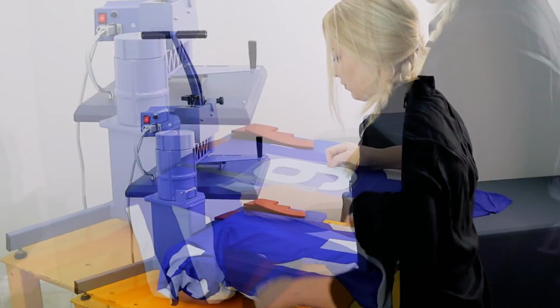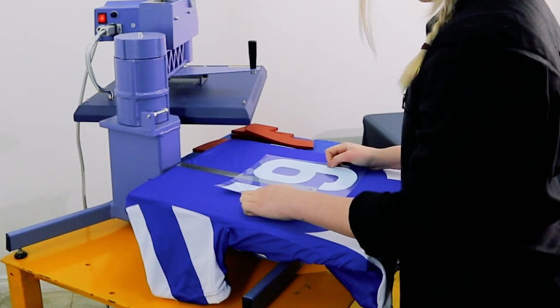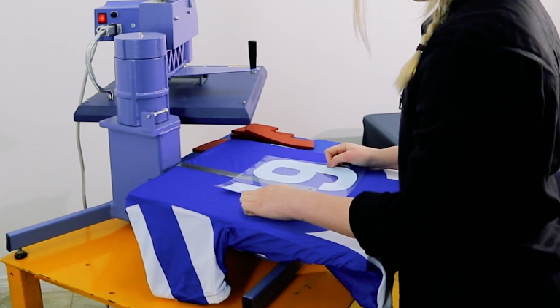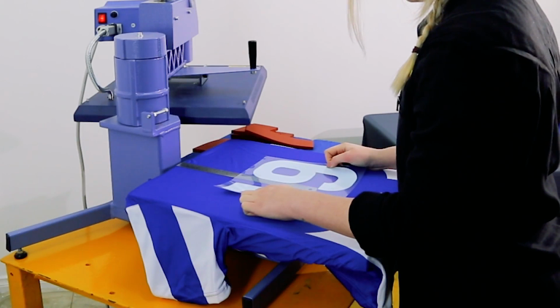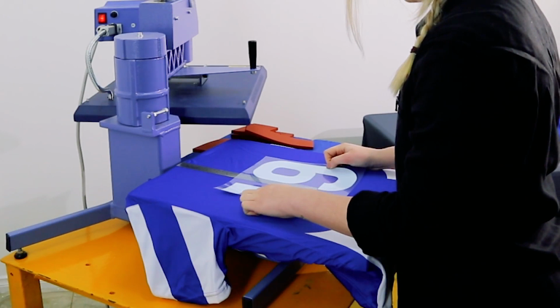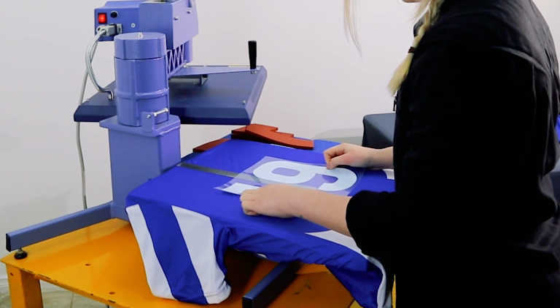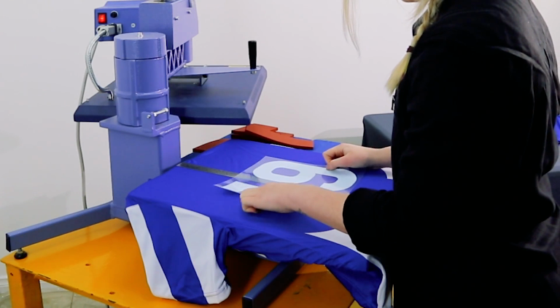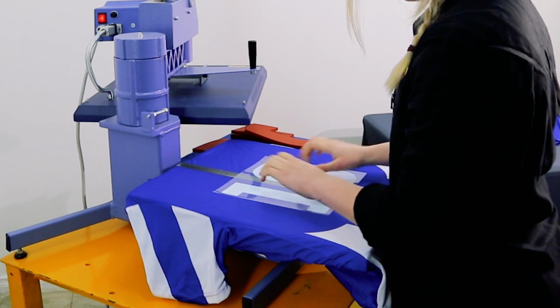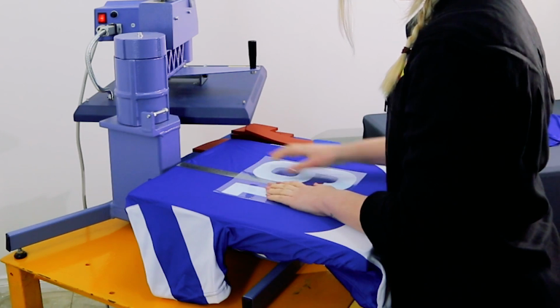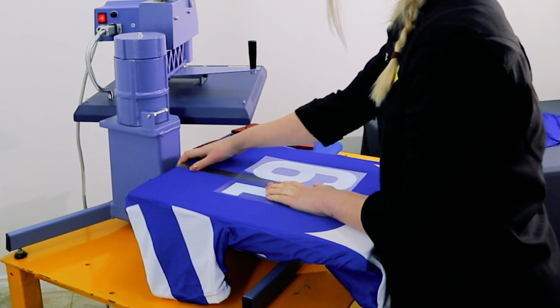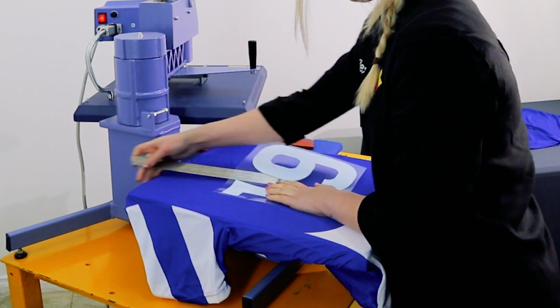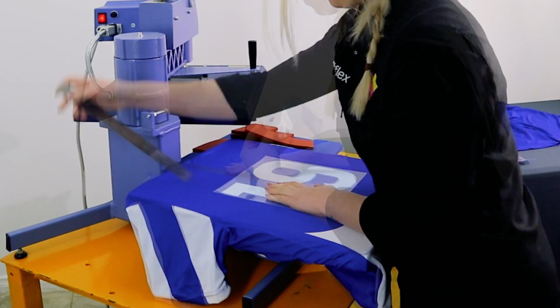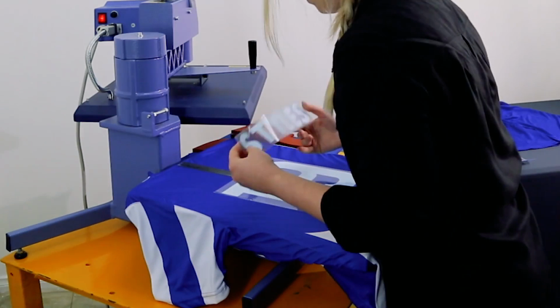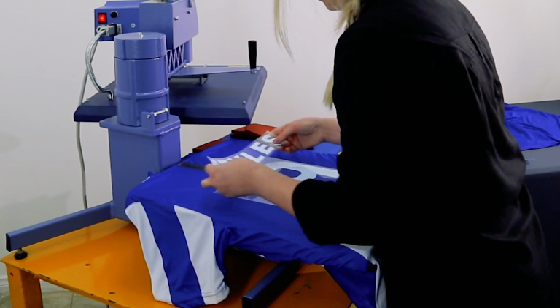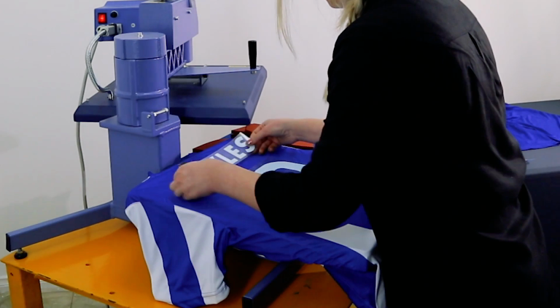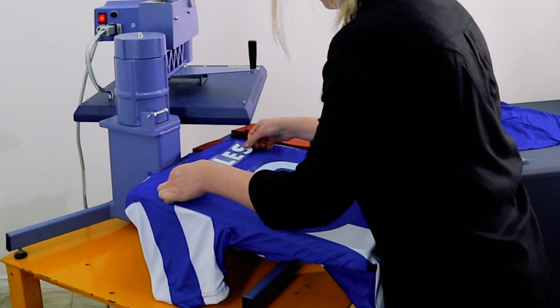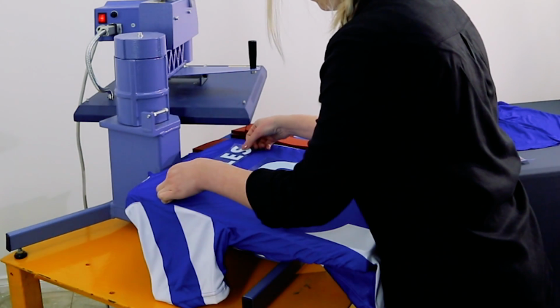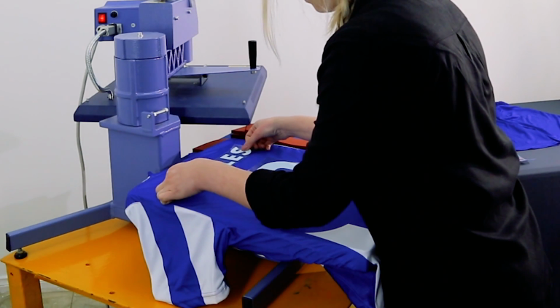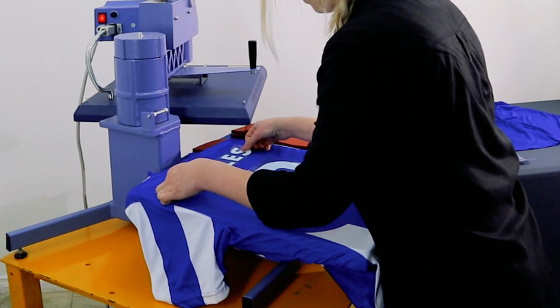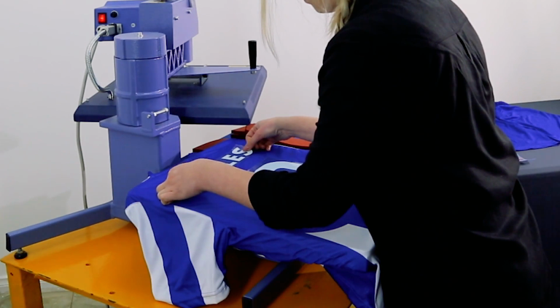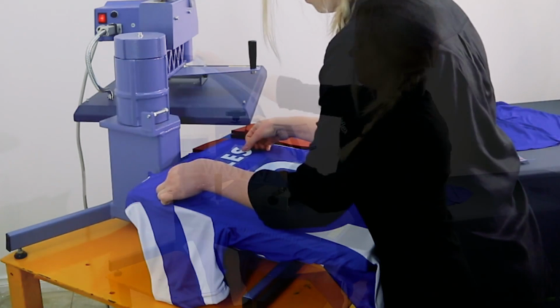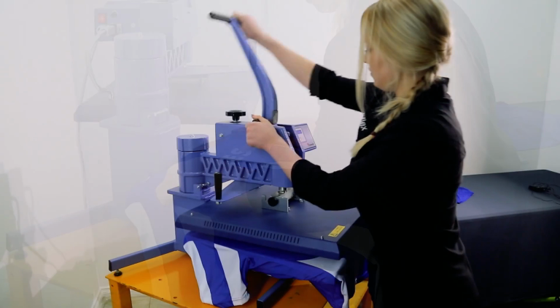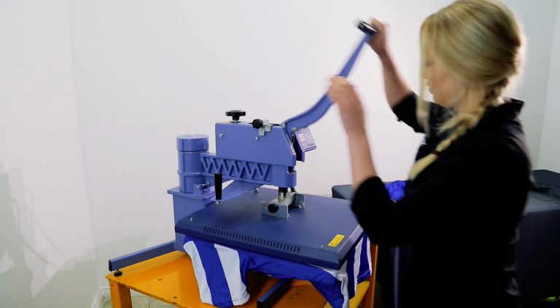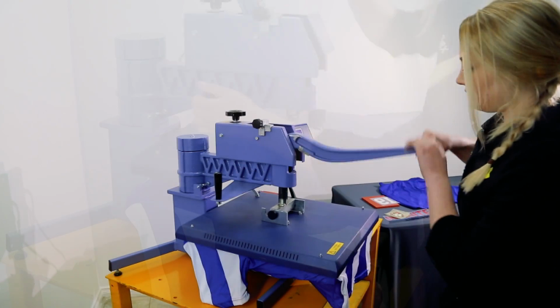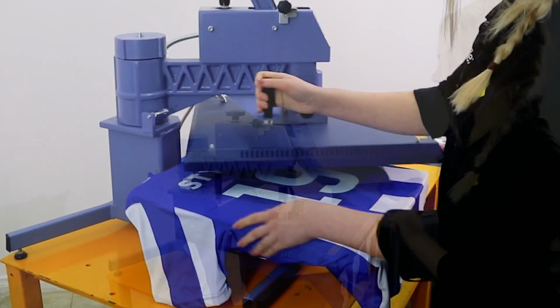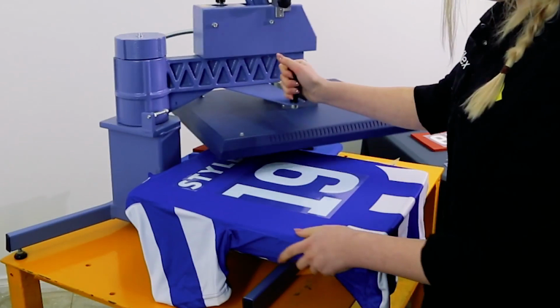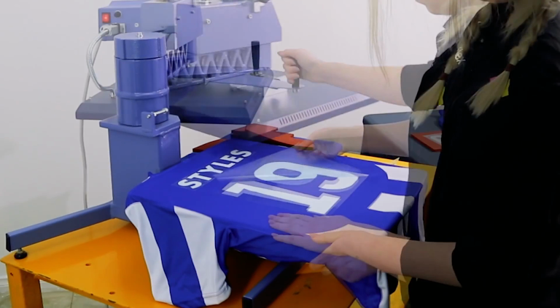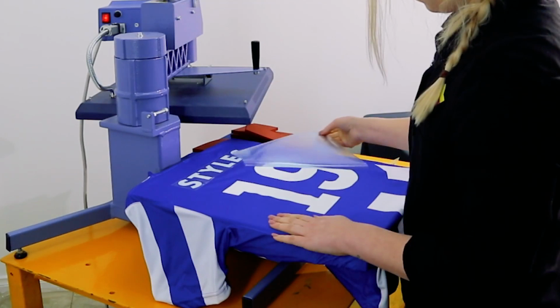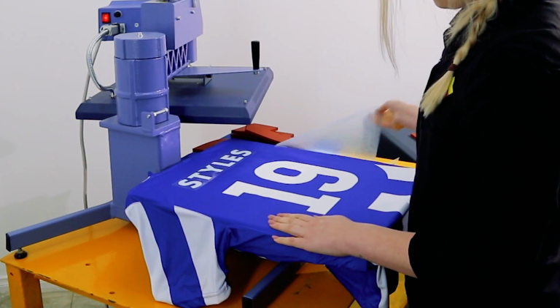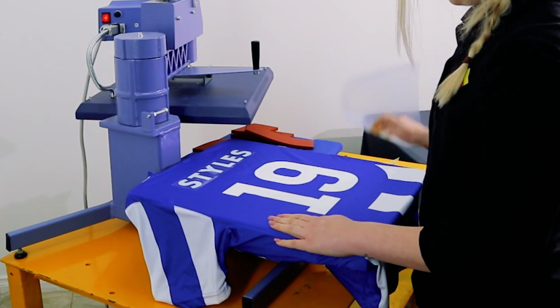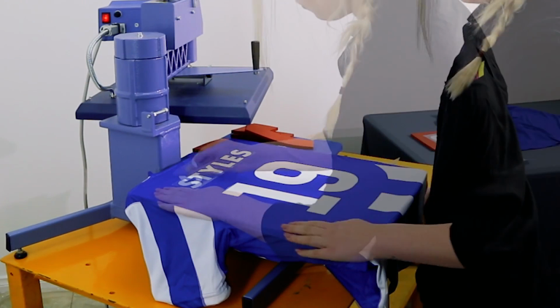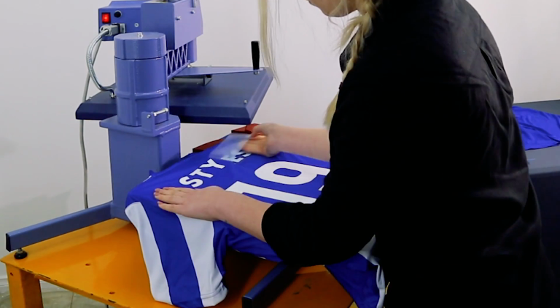For a 20 to 25 centimeter sports number, place the number 17 centimeters down from the back of the neck to the top of the number. A 5 centimeter name will fit nice and easily in between the neck and the top of the number.